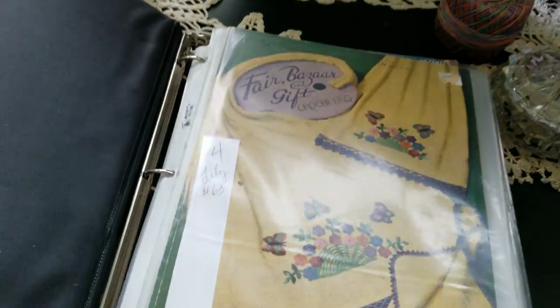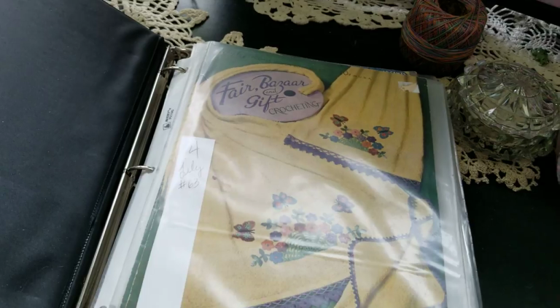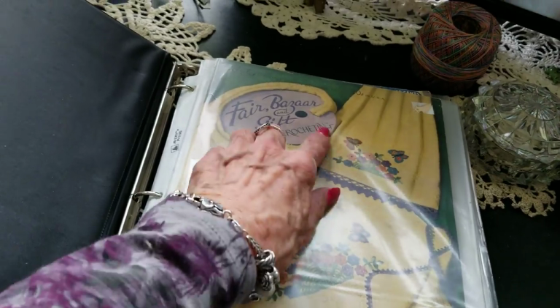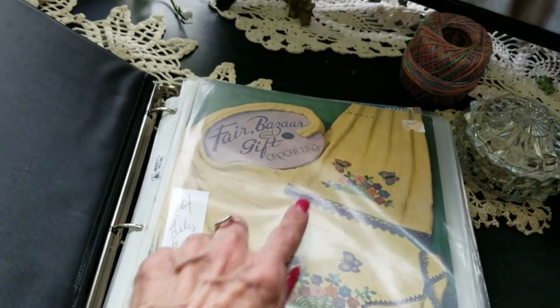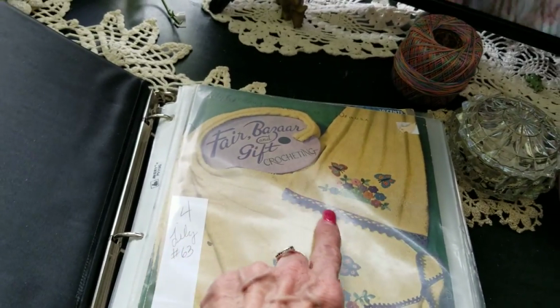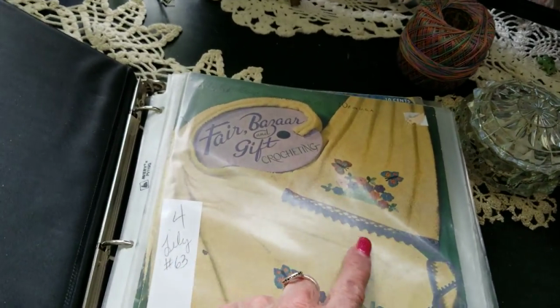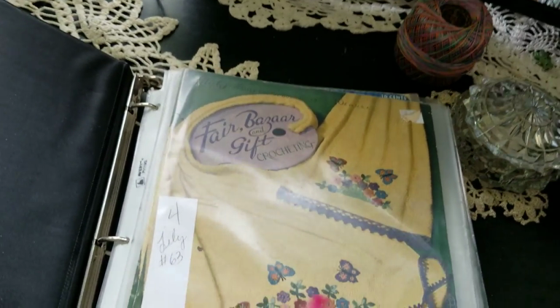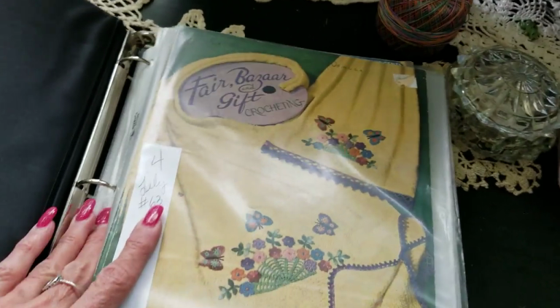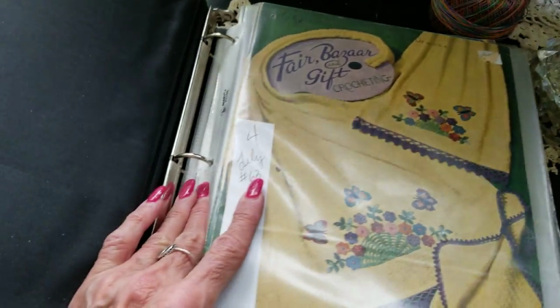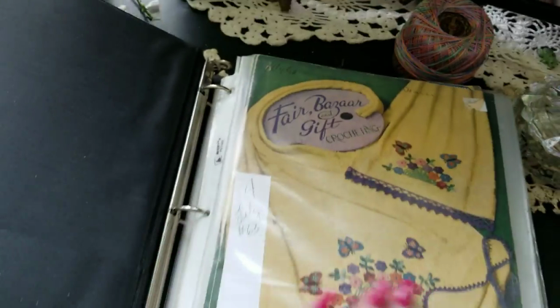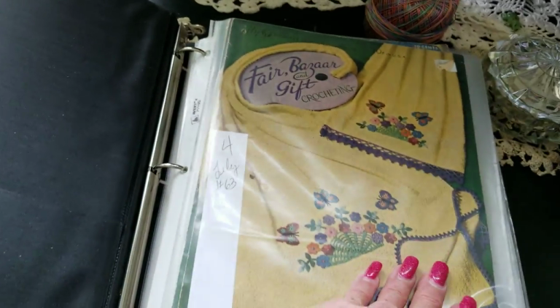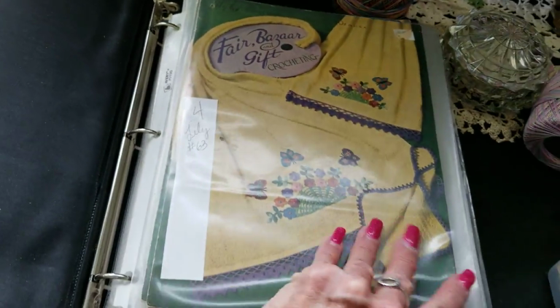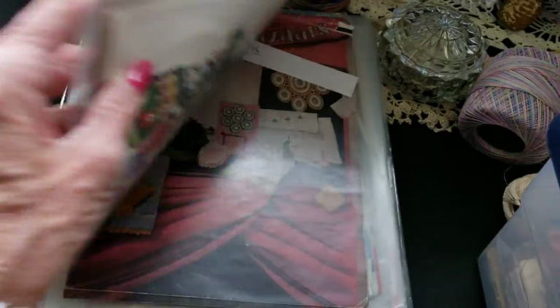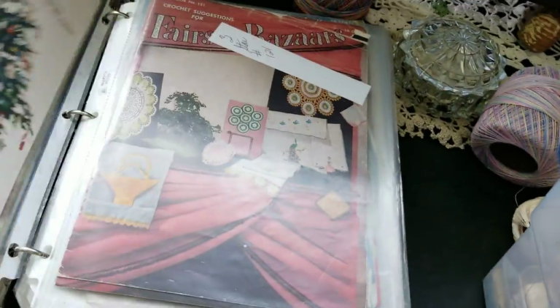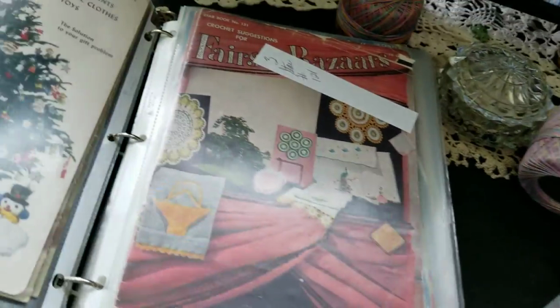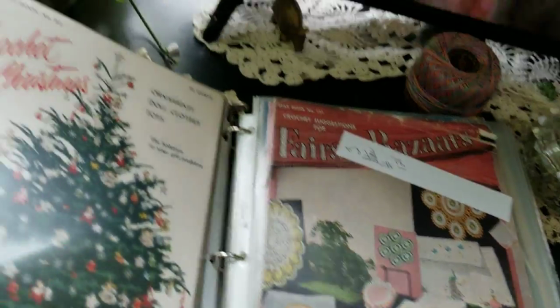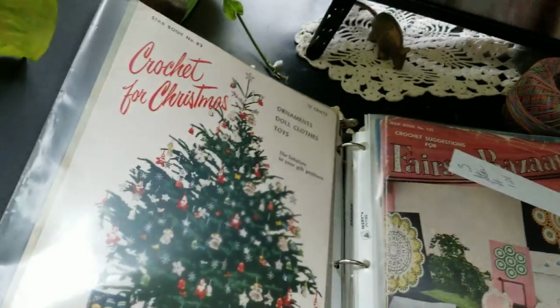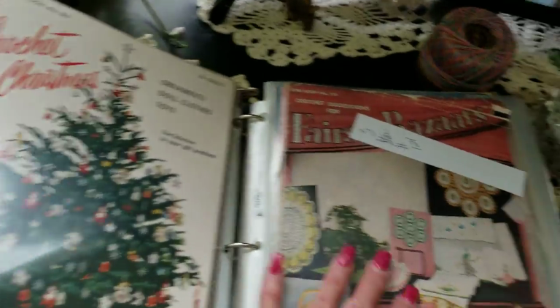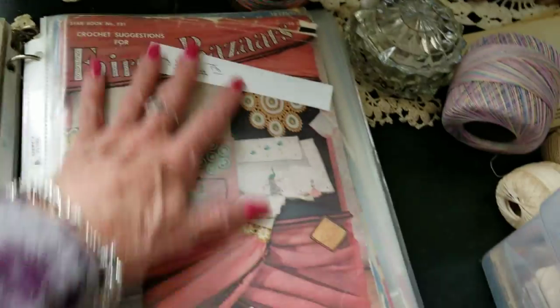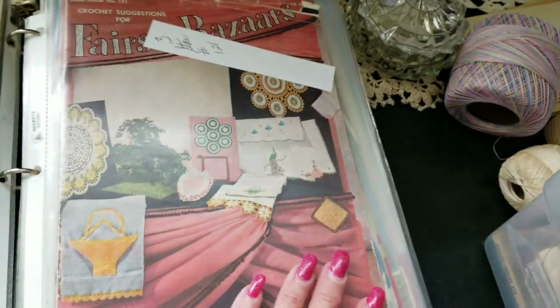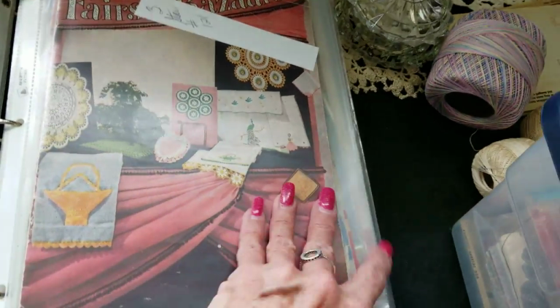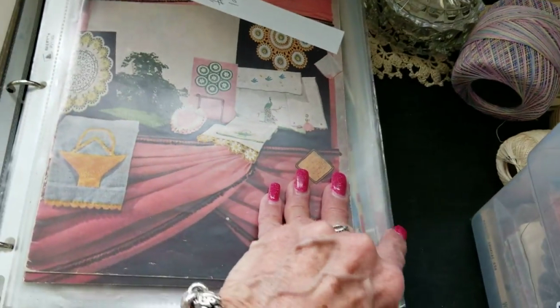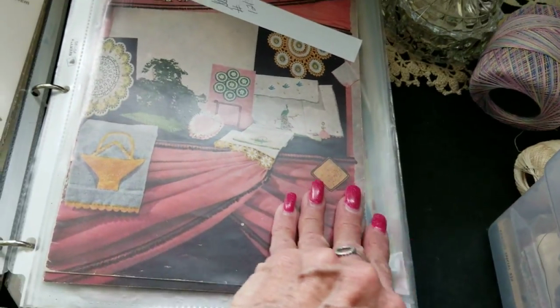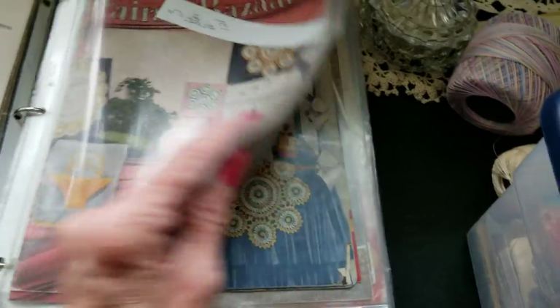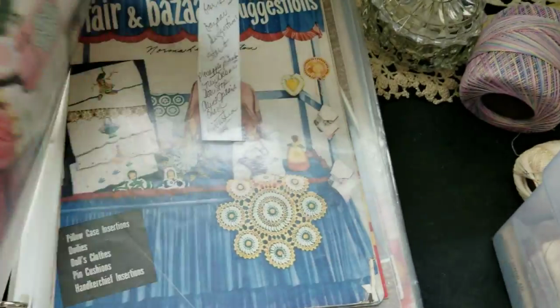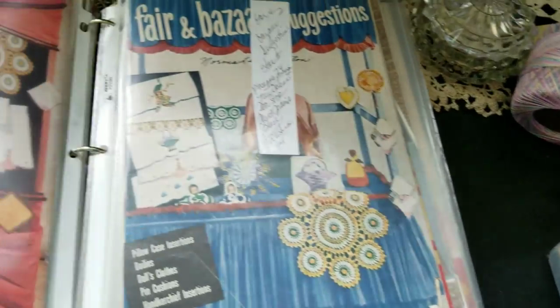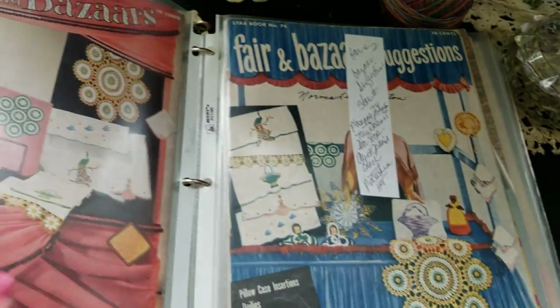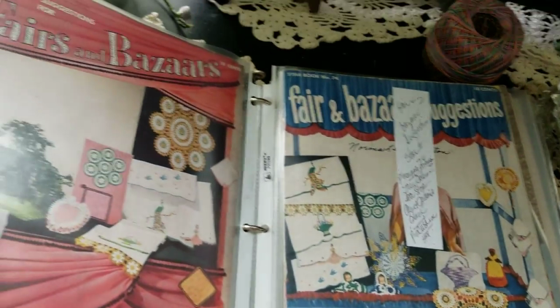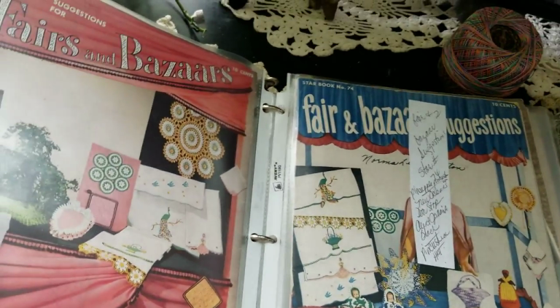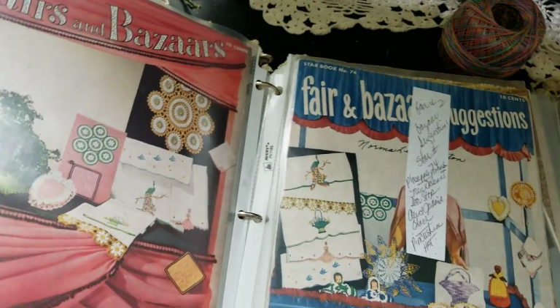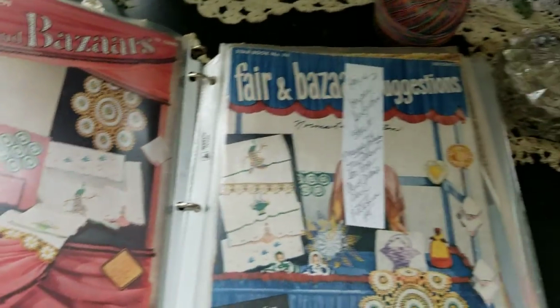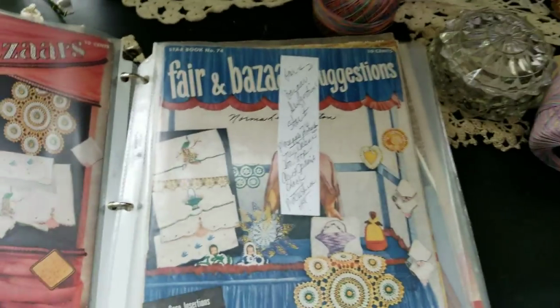This one is more edgings and stuff for towels — people don't really do this stuff so much now. Fairs and bazaars.